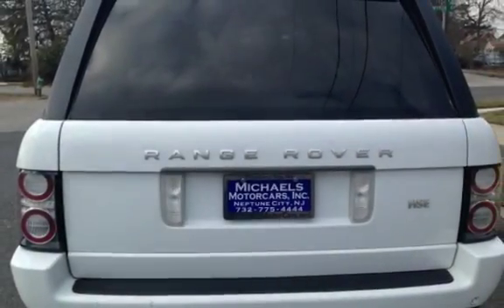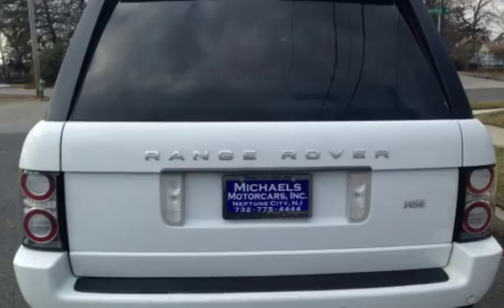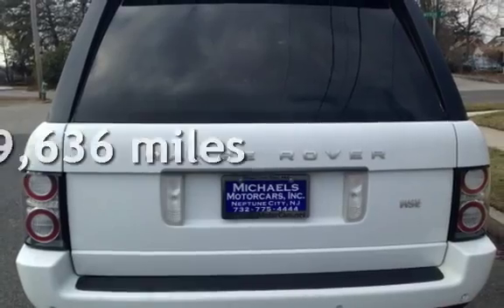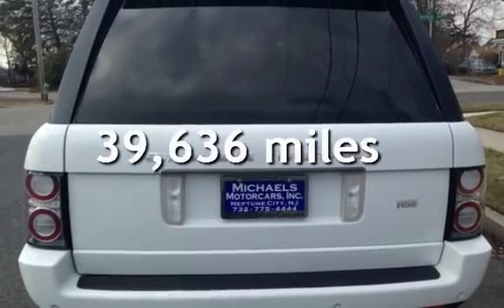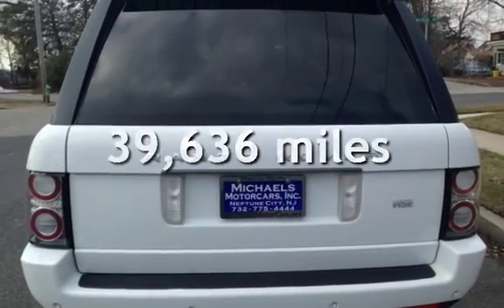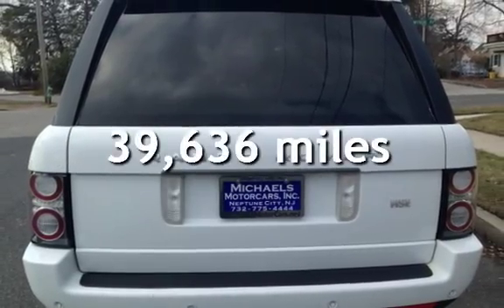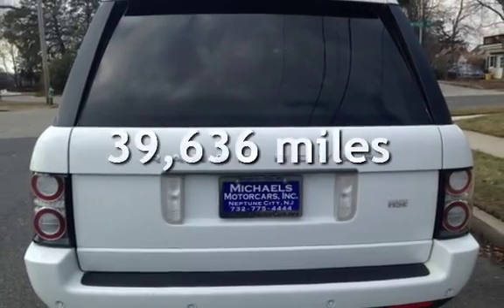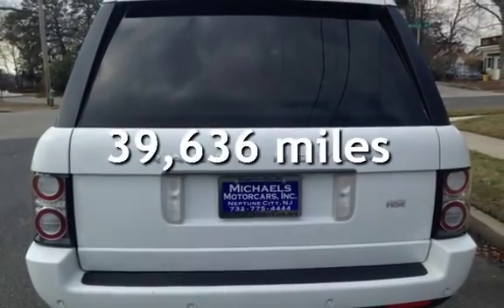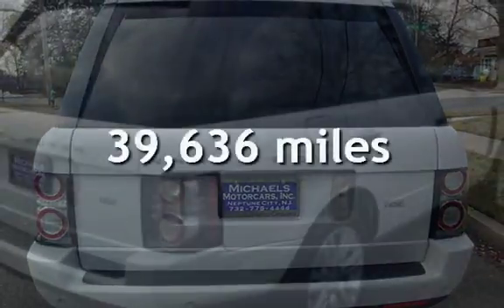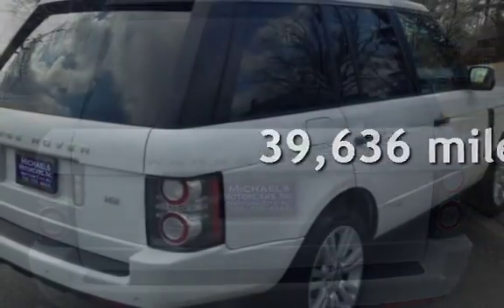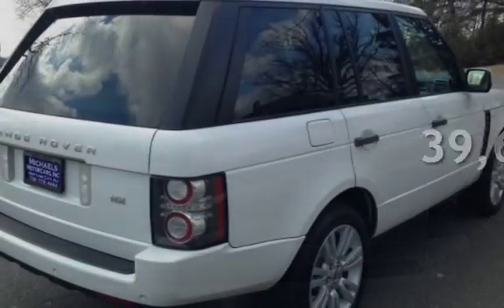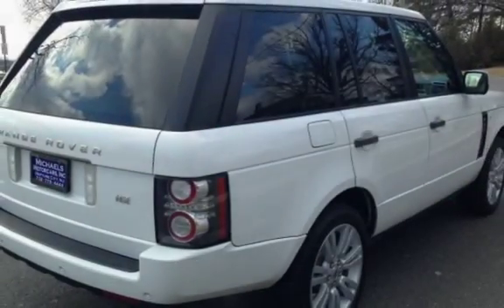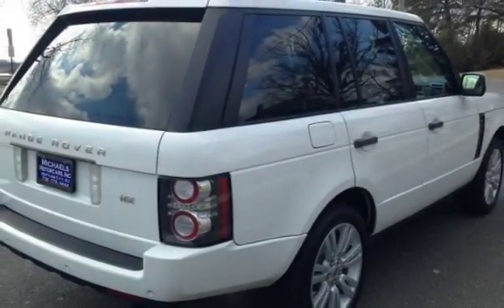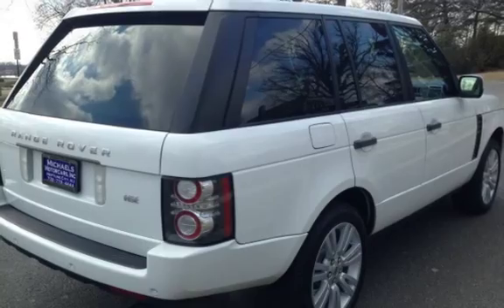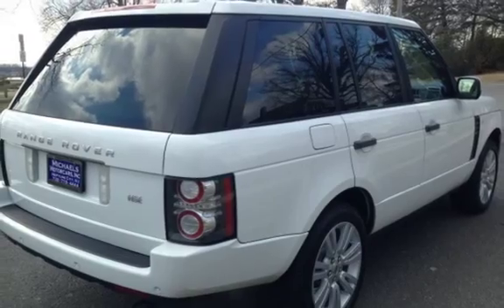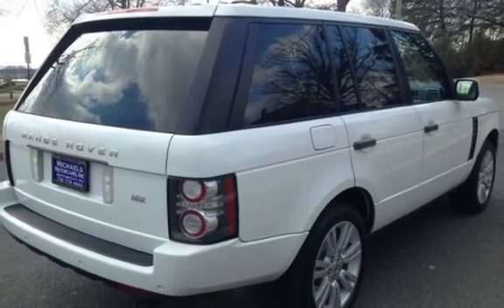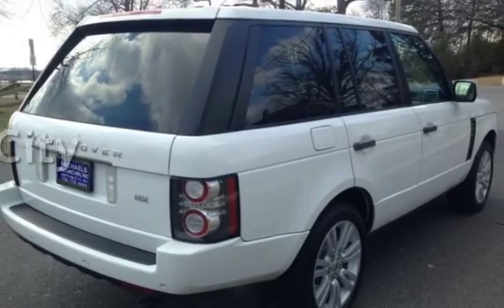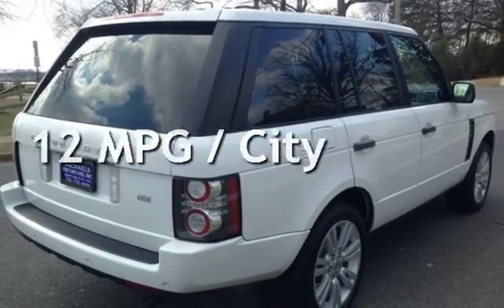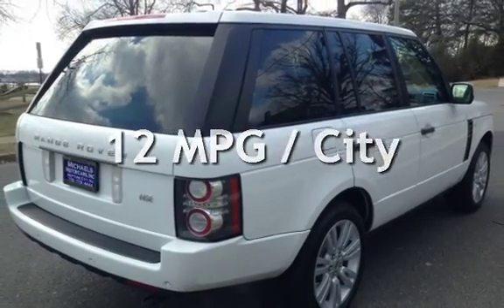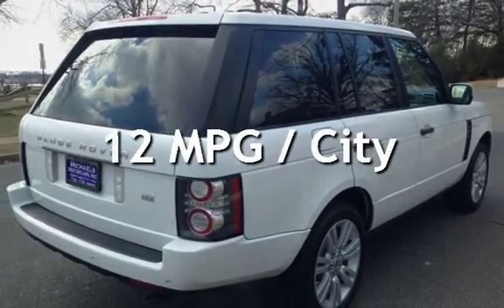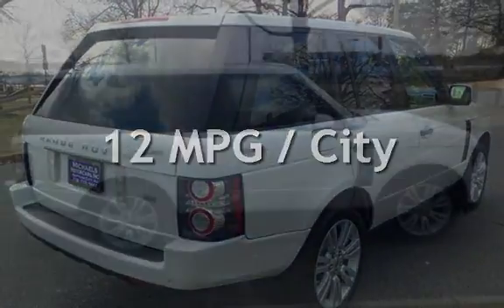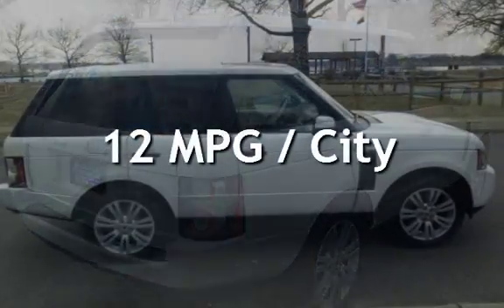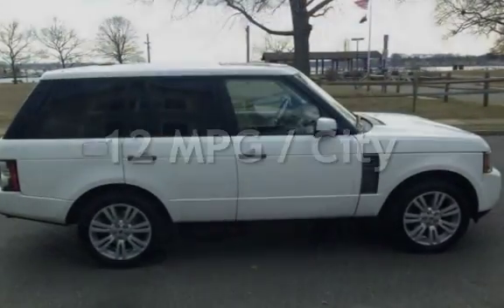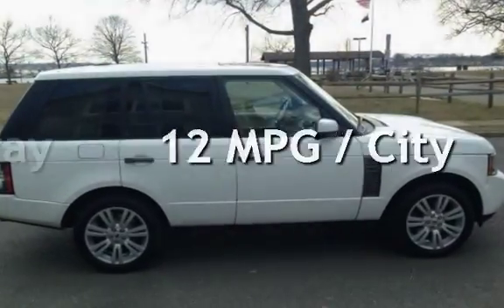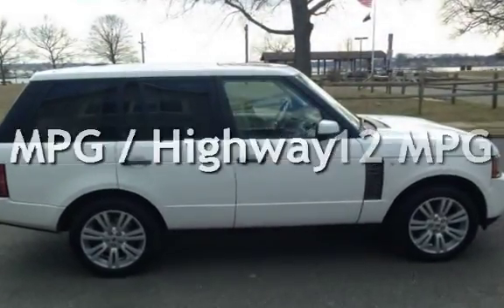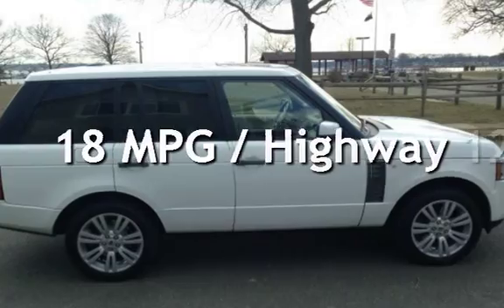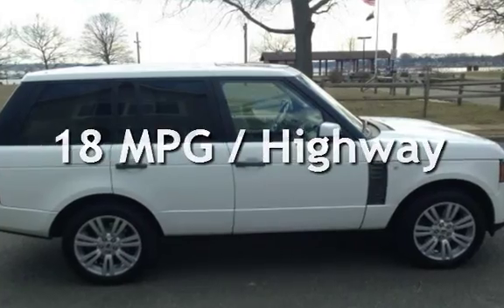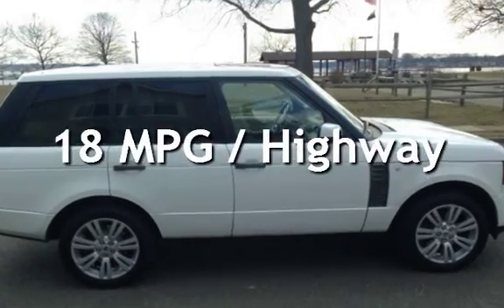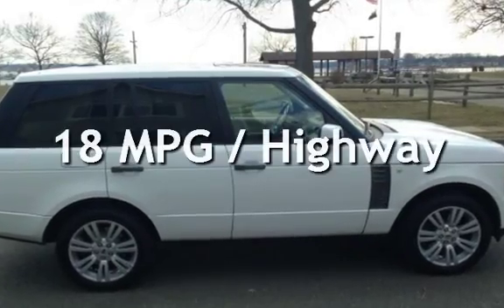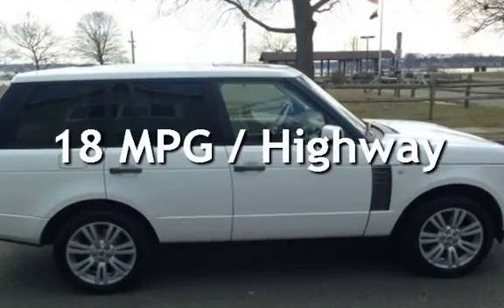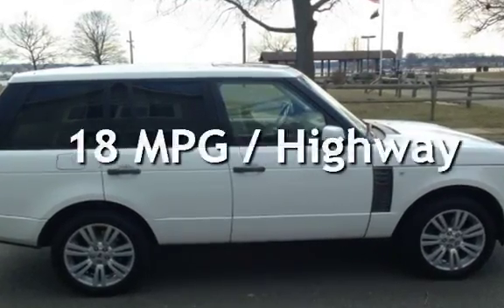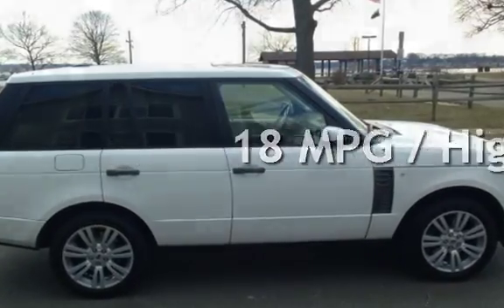This Land Rover is a great value with less than 40,000 miles on the odometer. Estimated fuel economy for this vehicle is 12 miles per gallon in the city and 18 miles per gallon on the highway.